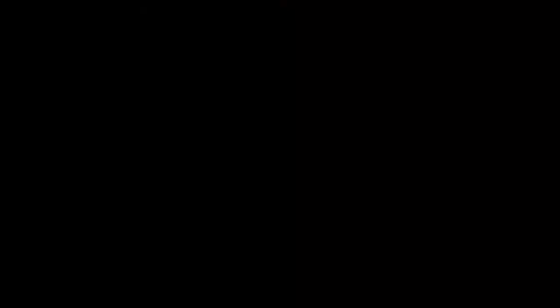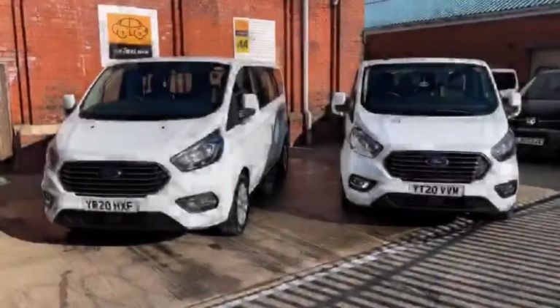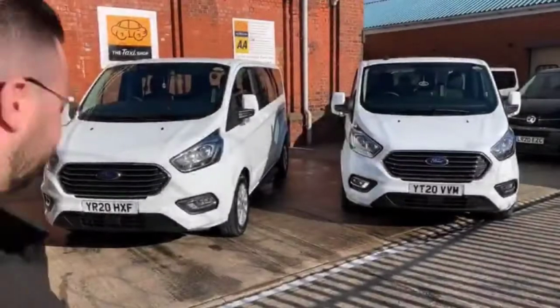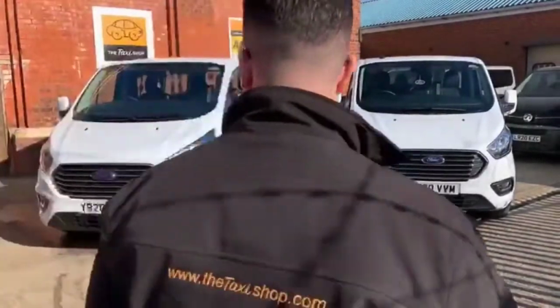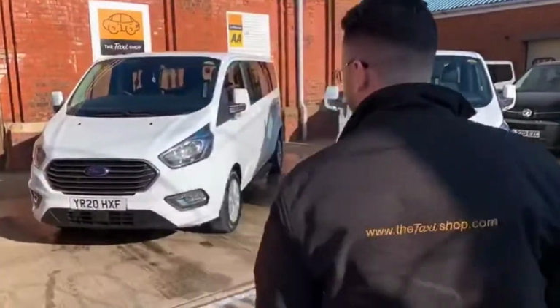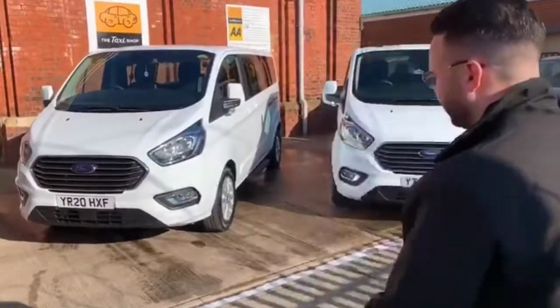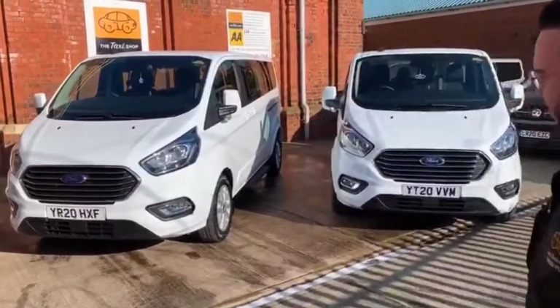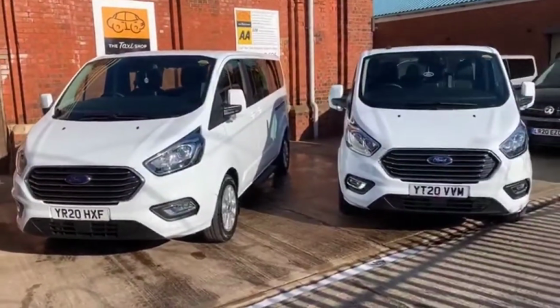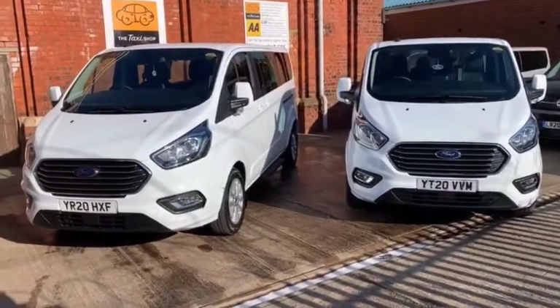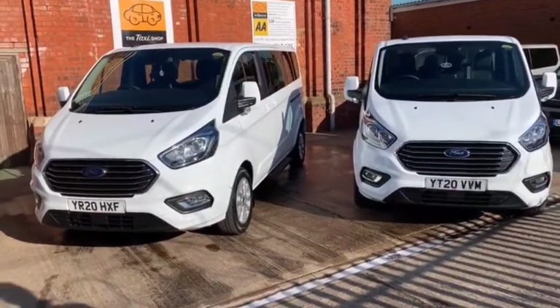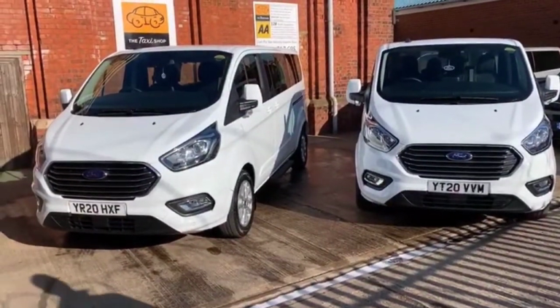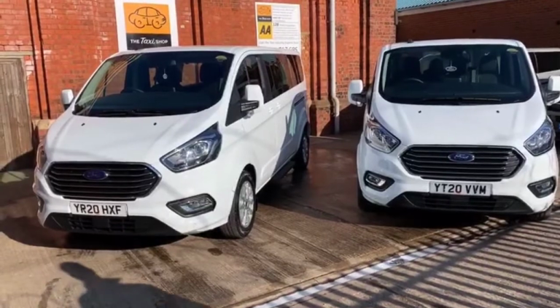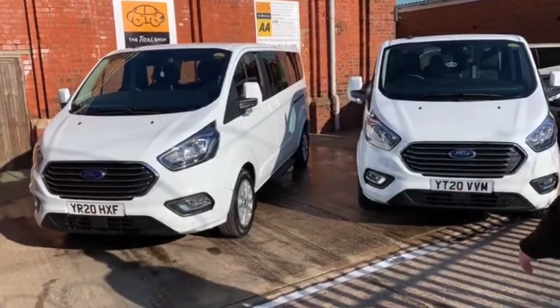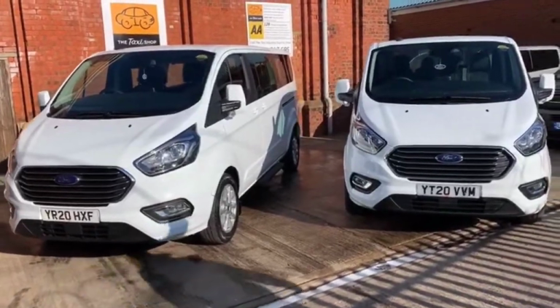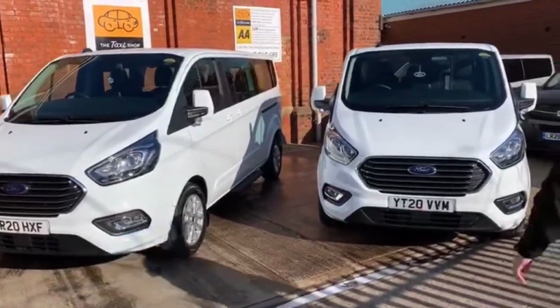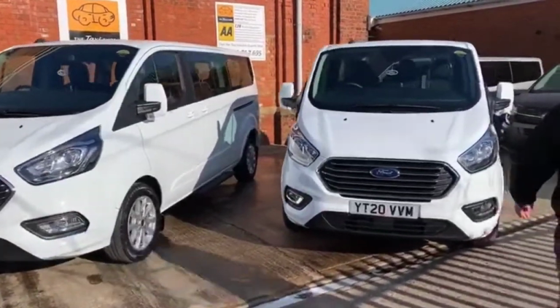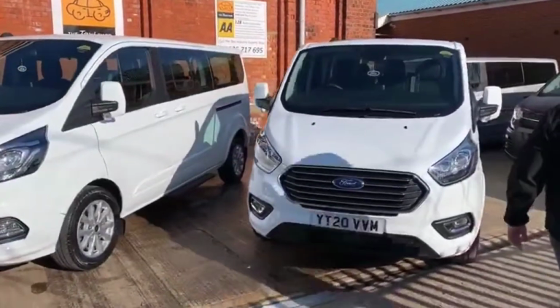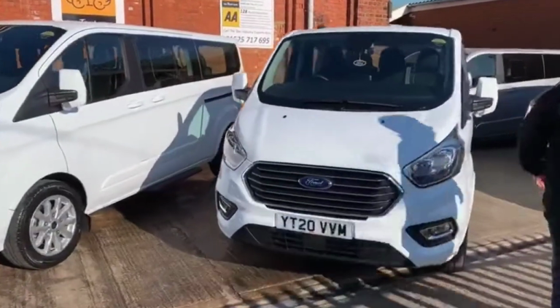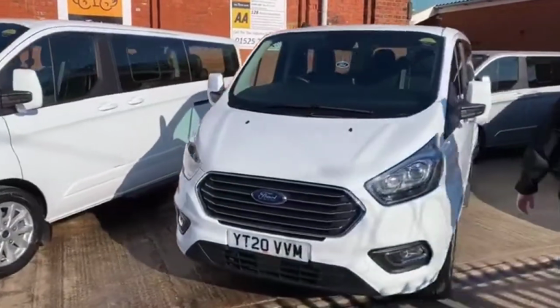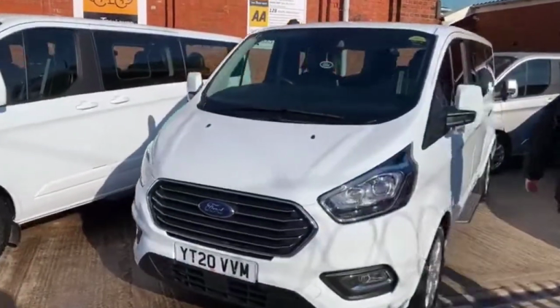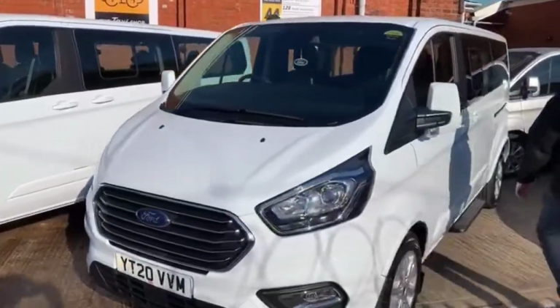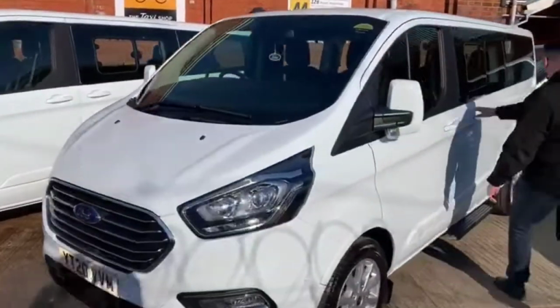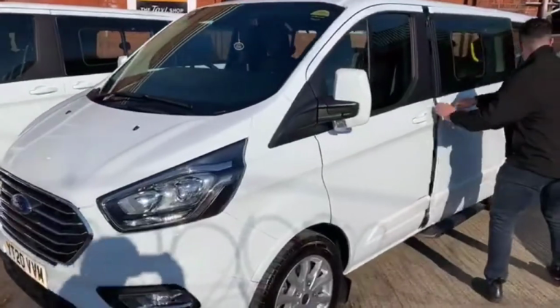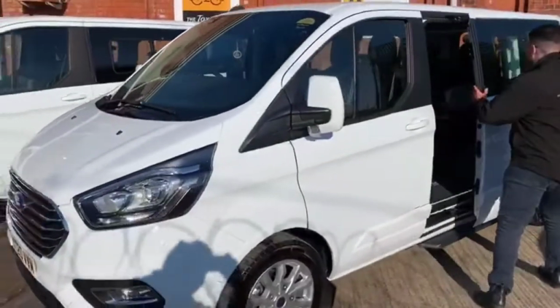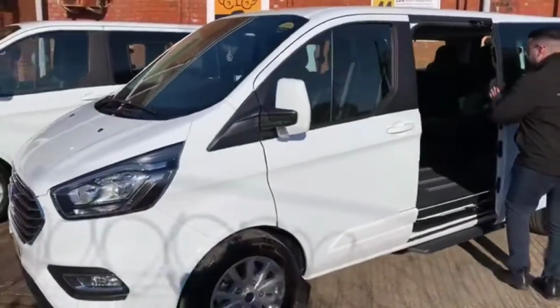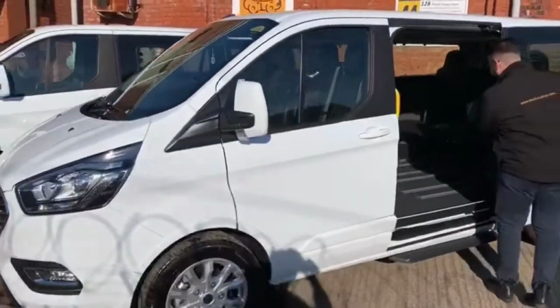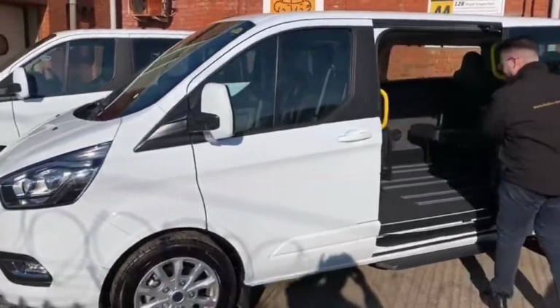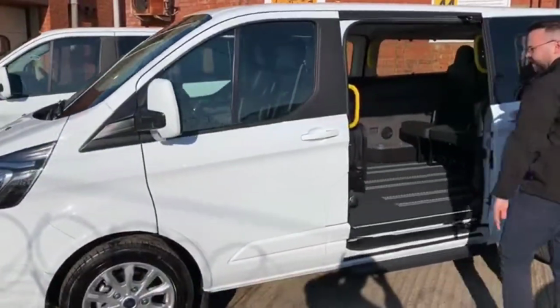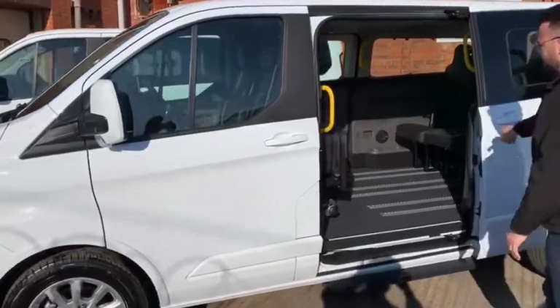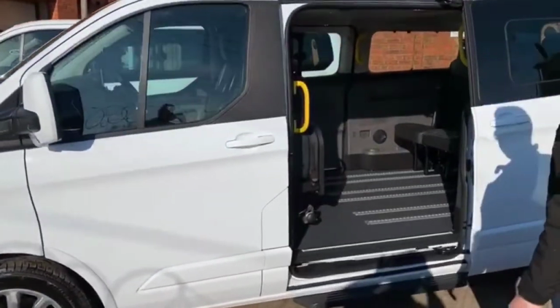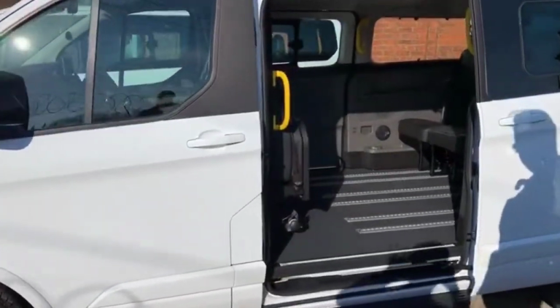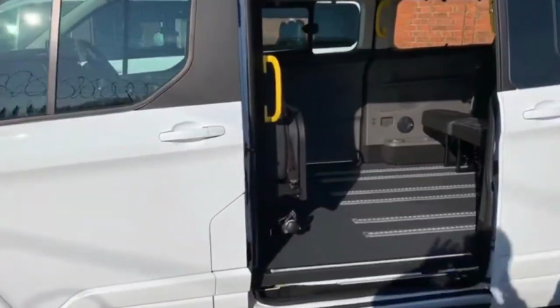Hi guys, Josh at the Taxi Shop. Another two Ford Torneo Customs ready for passenger transport. I'm going to show you around — all converted in-house here by us.